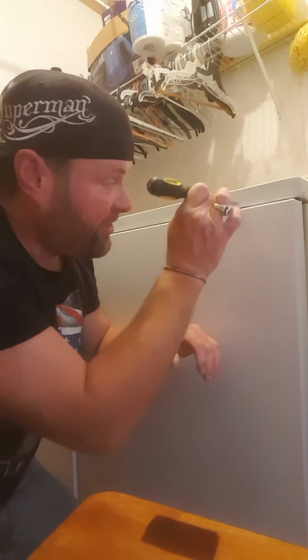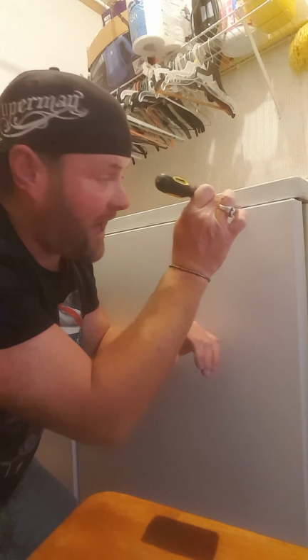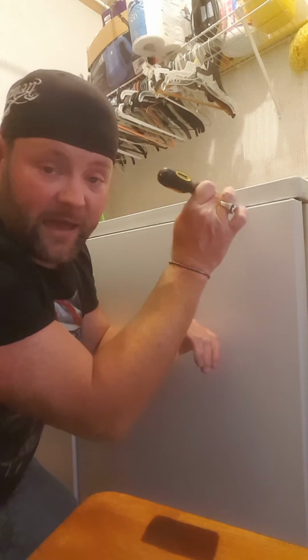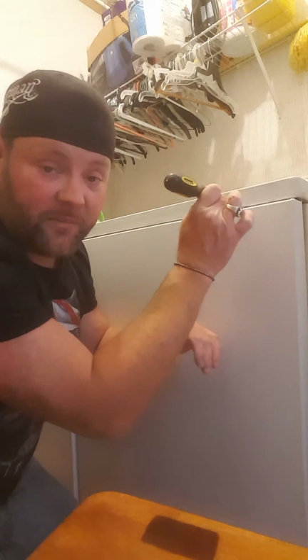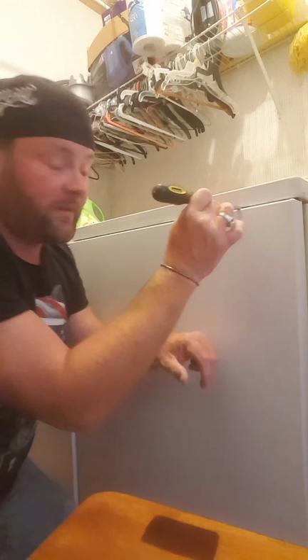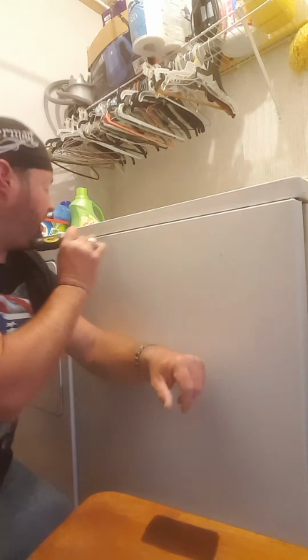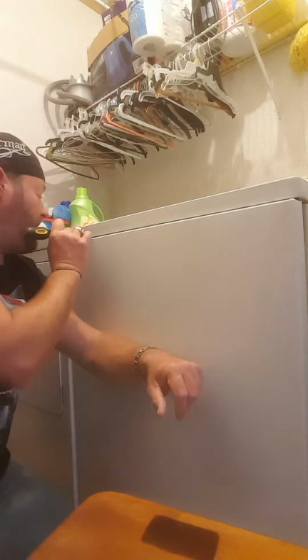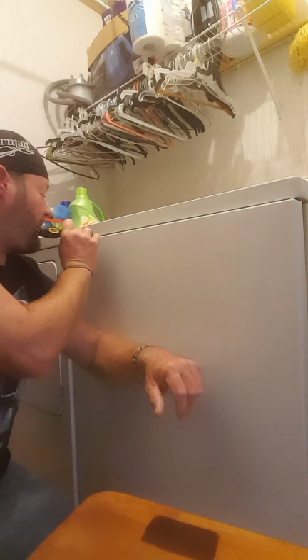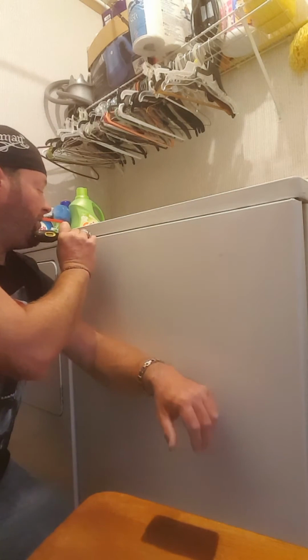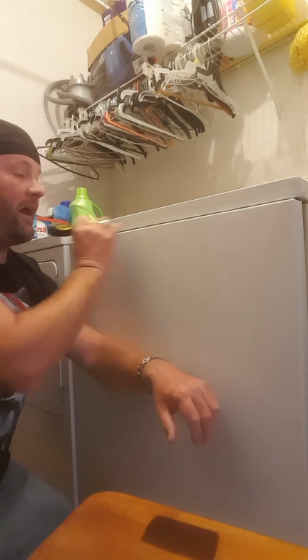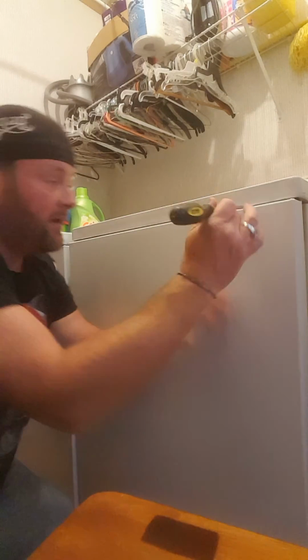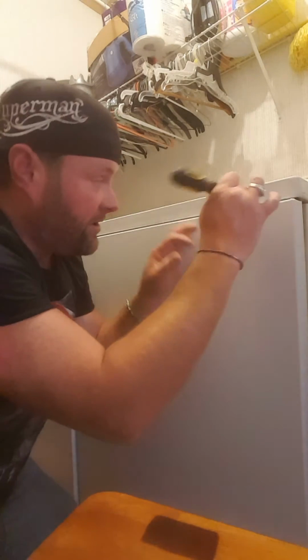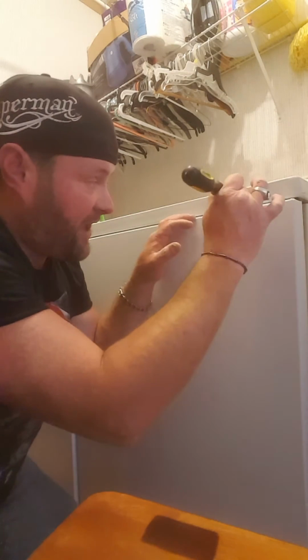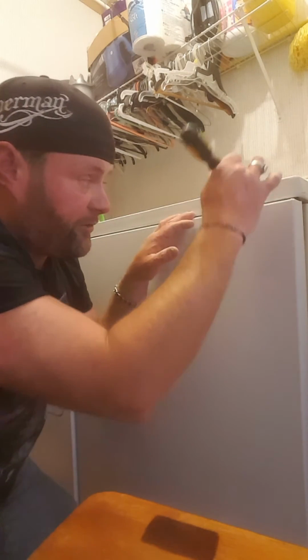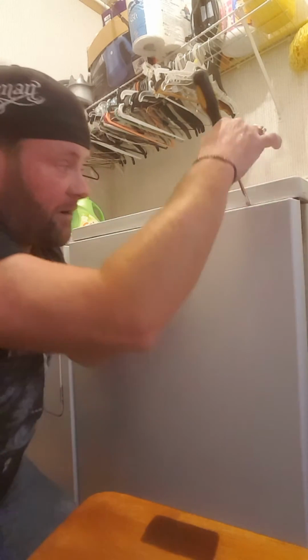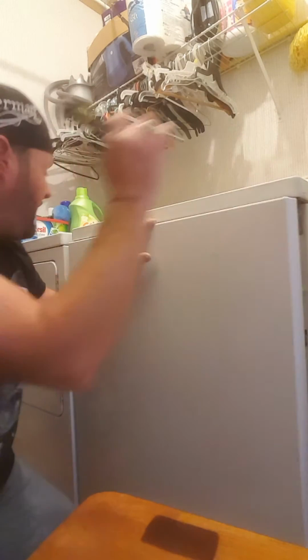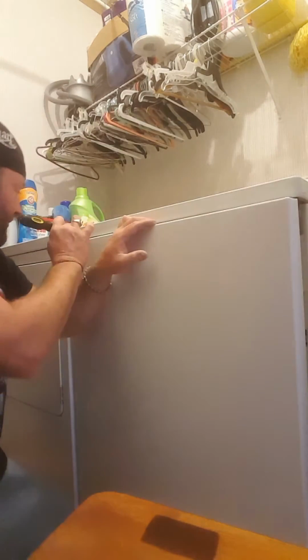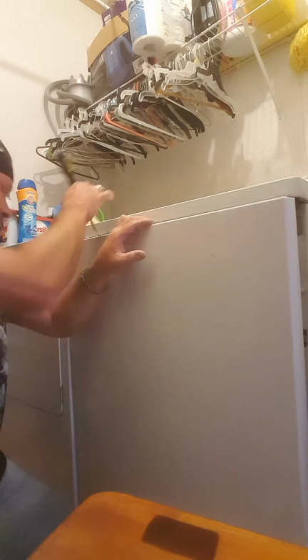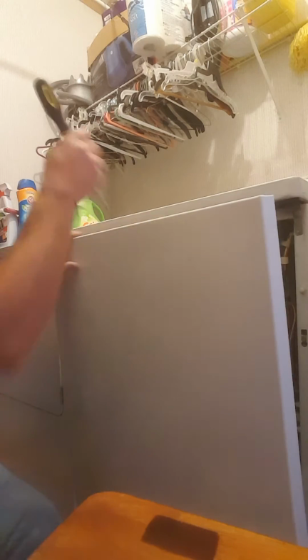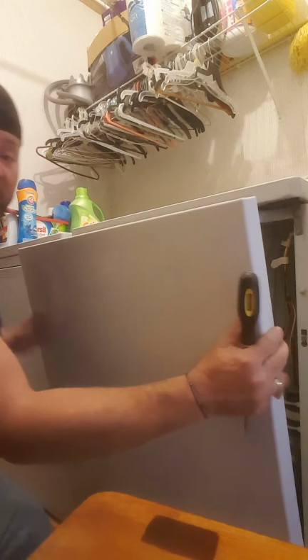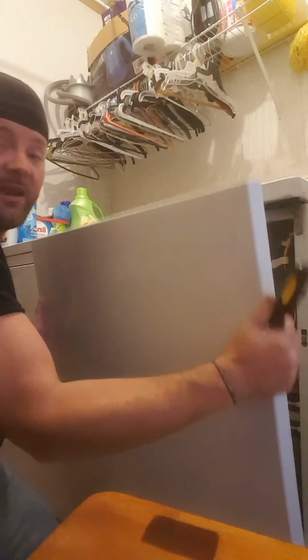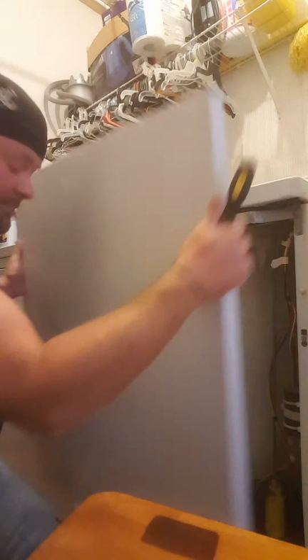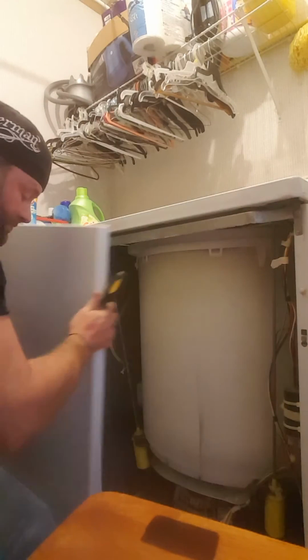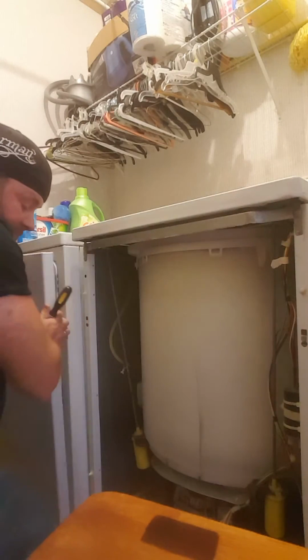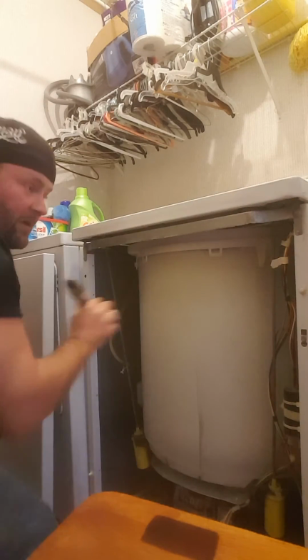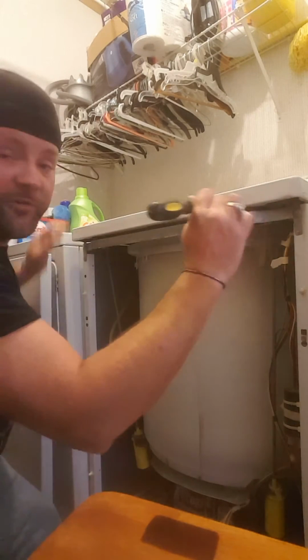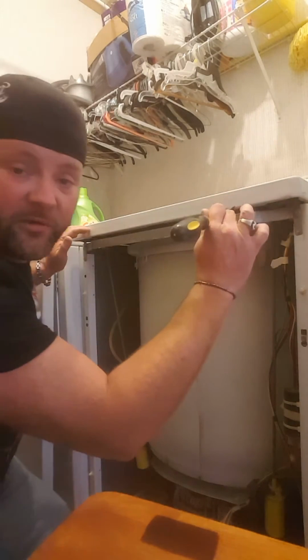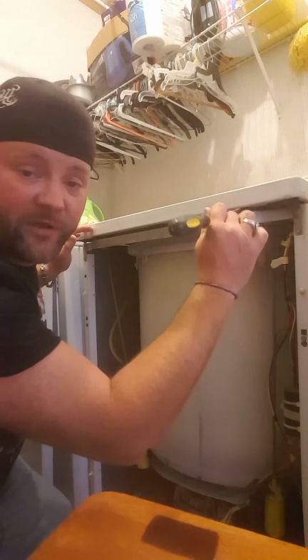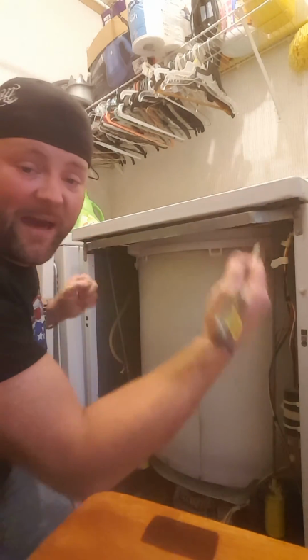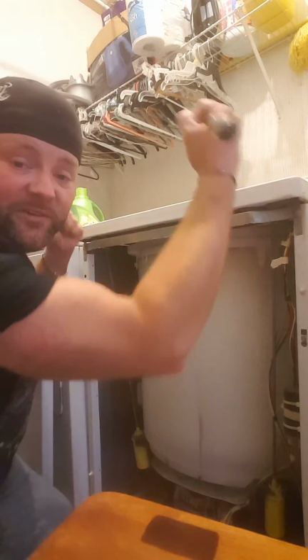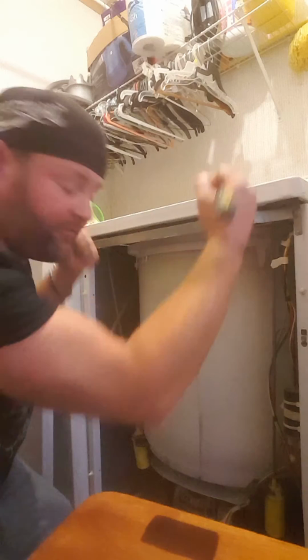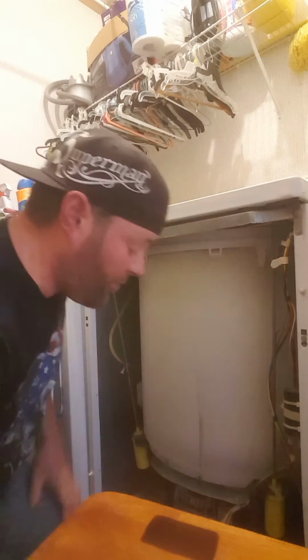There's a tab right here and then another one right here on this side. You just take a screwdriver, a butter knife, anything whatever. You just pry those two tabs back and then just lift that door.